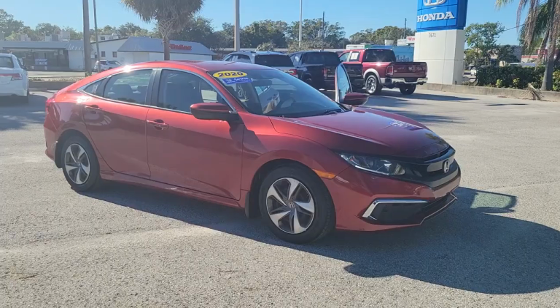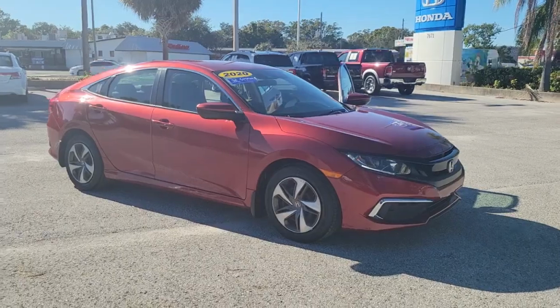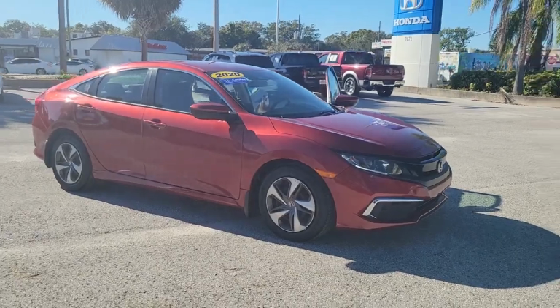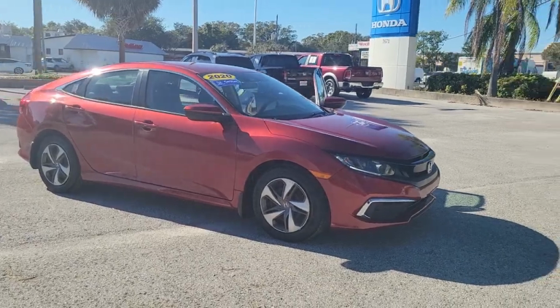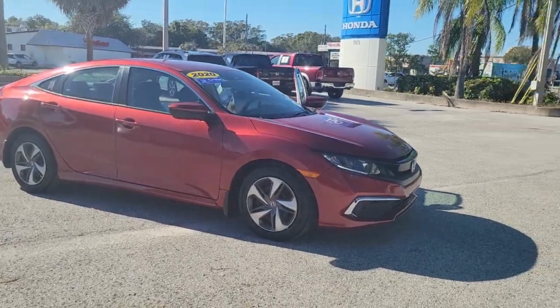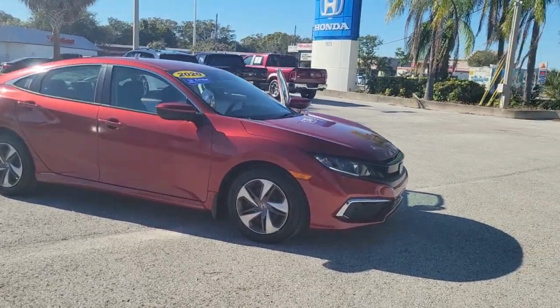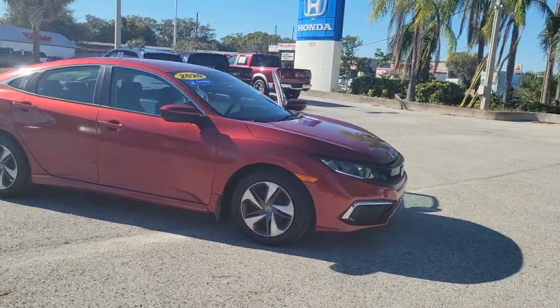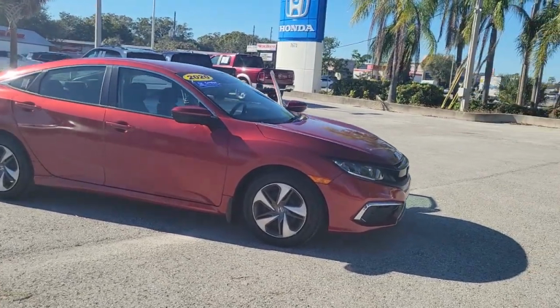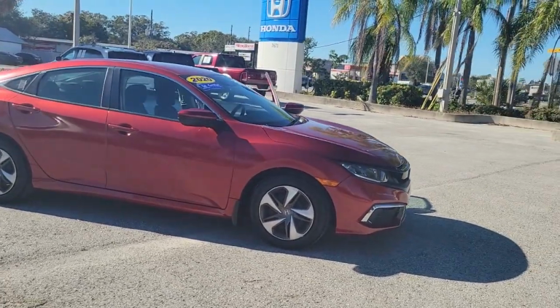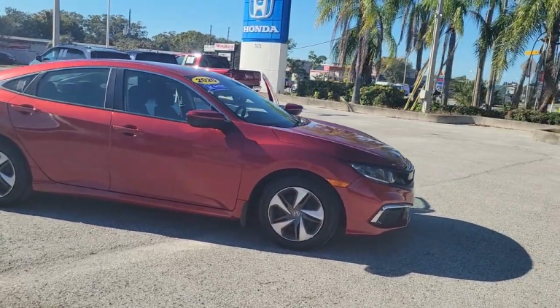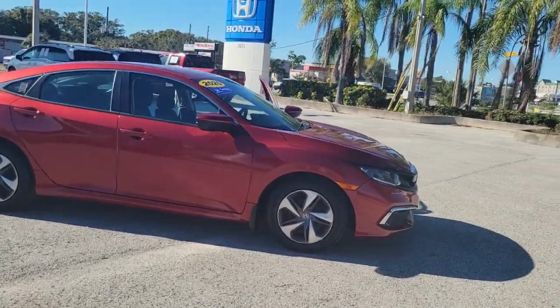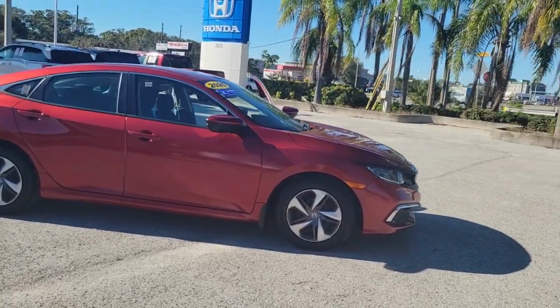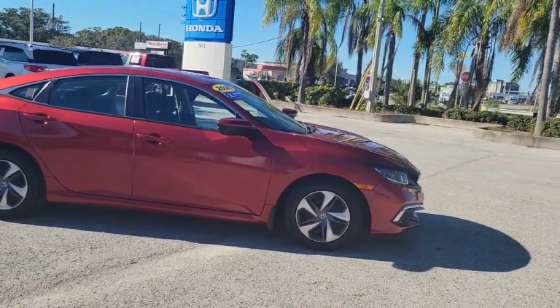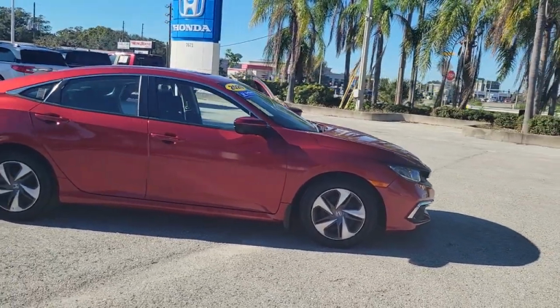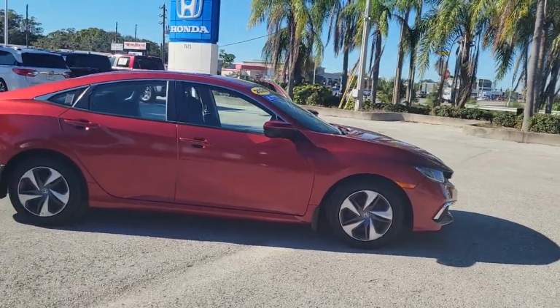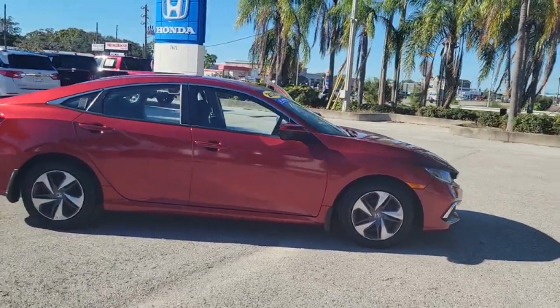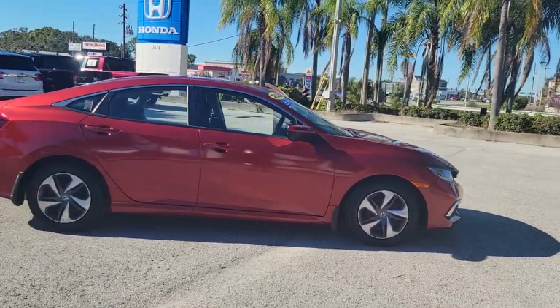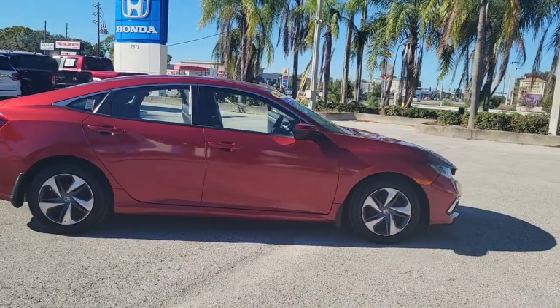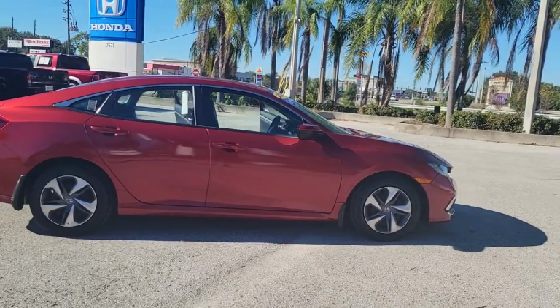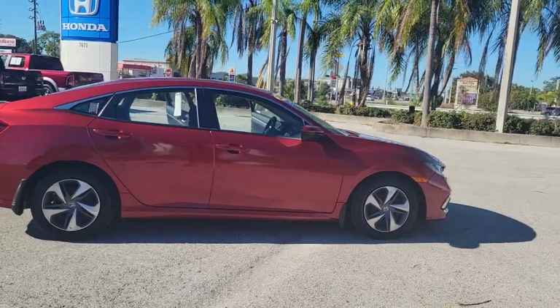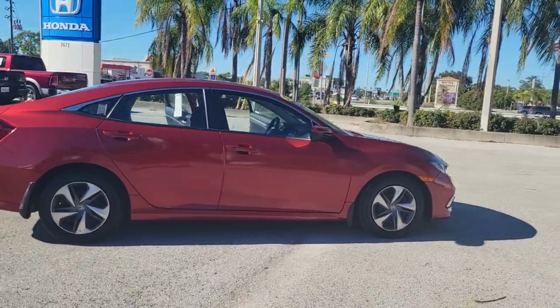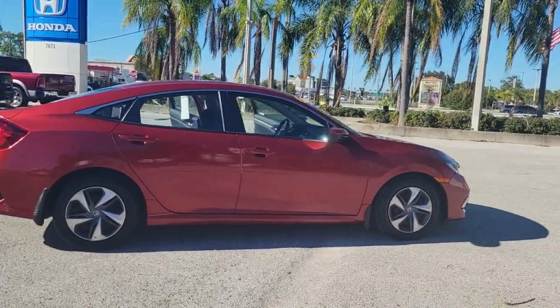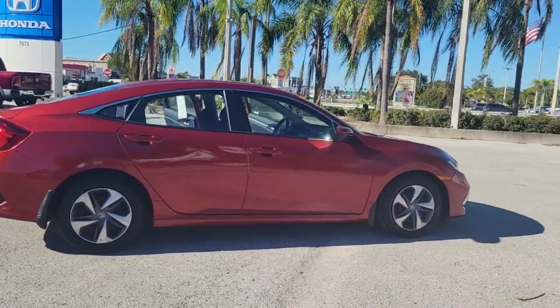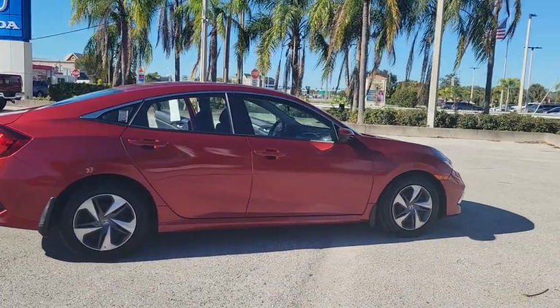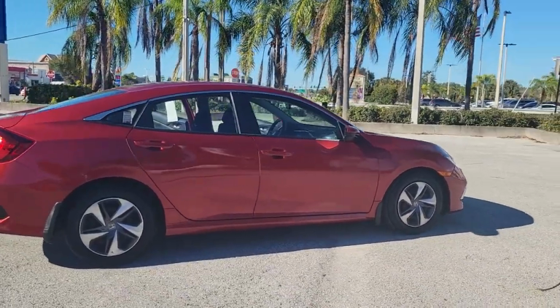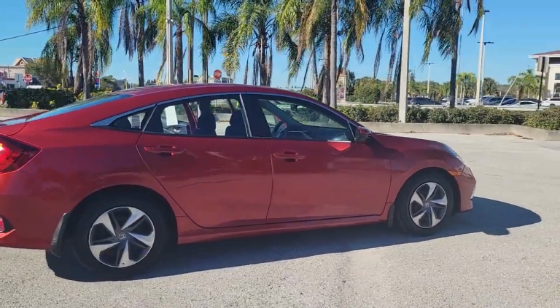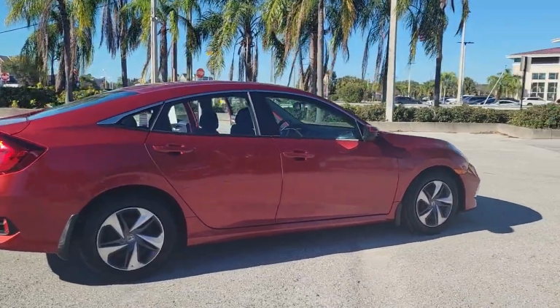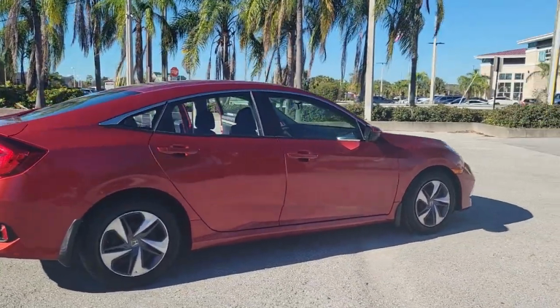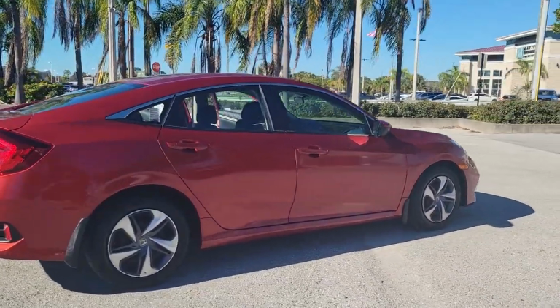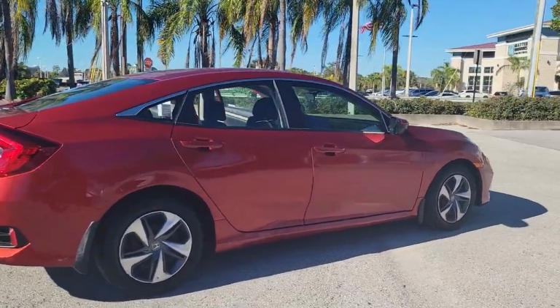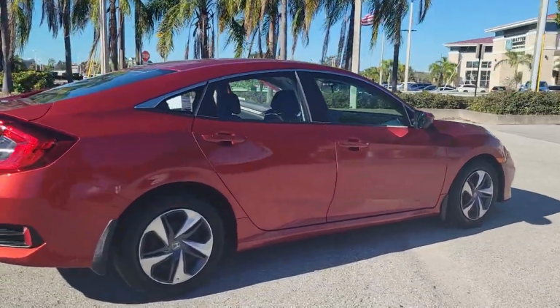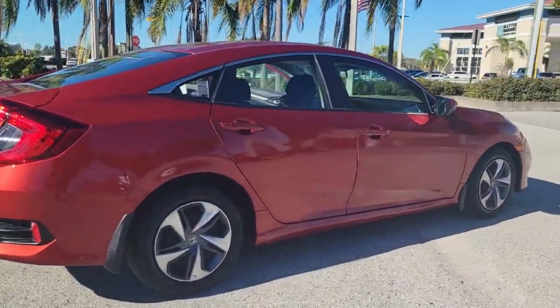This could be the car for you. The 2020 Honda Civic. With less than 10,000 miles on the odometer, this vehicle stands out from the rest.